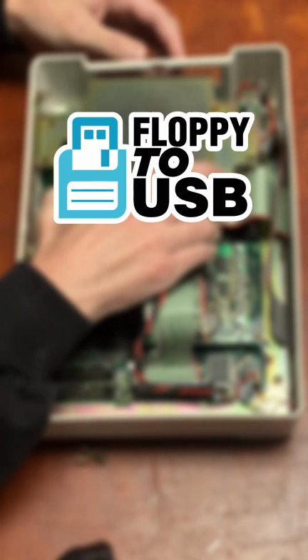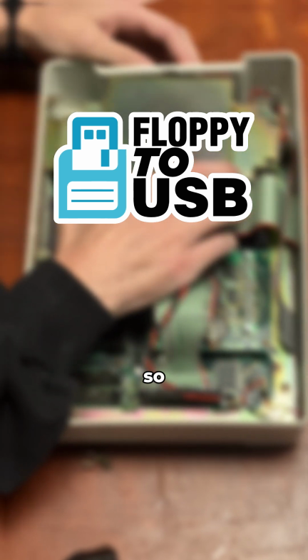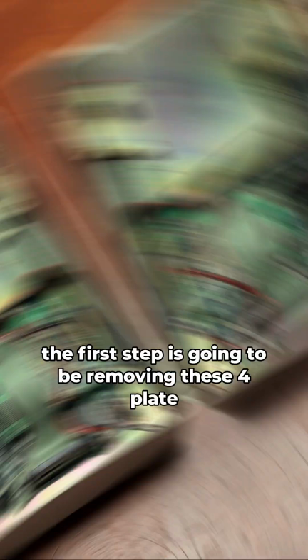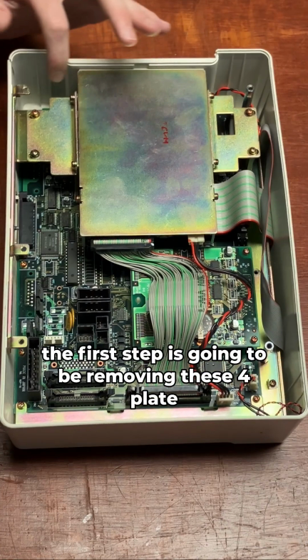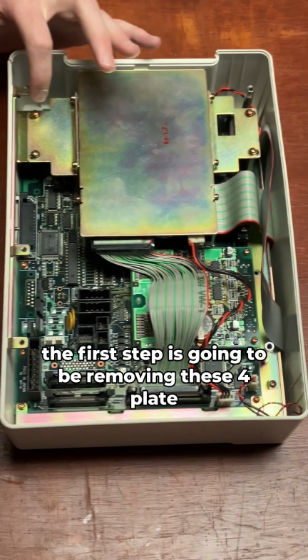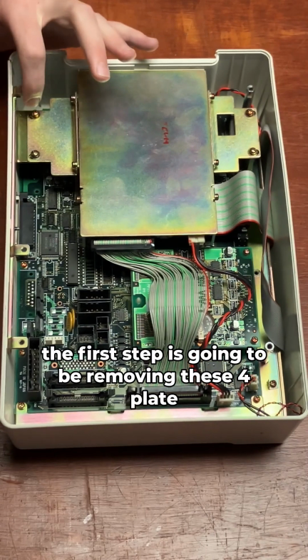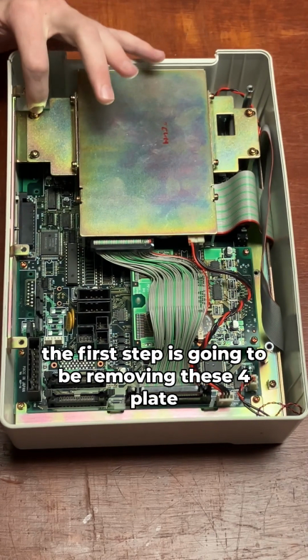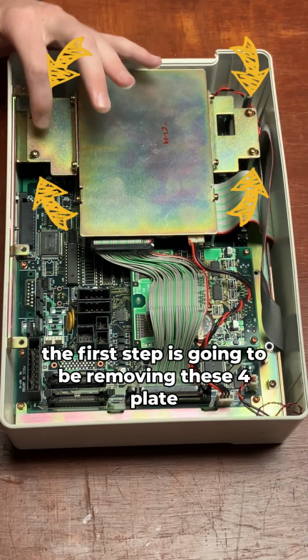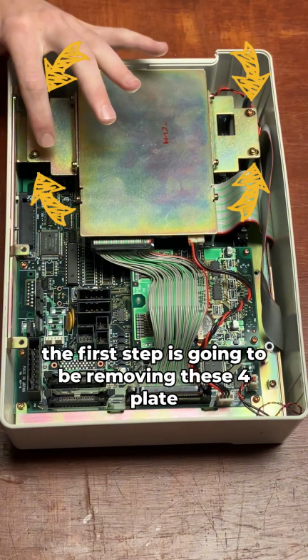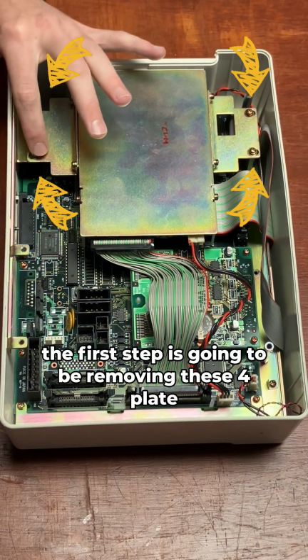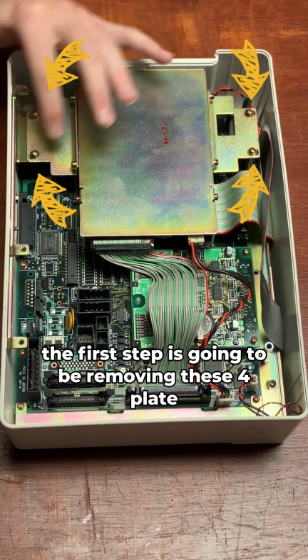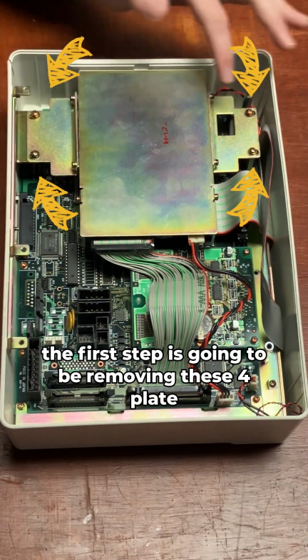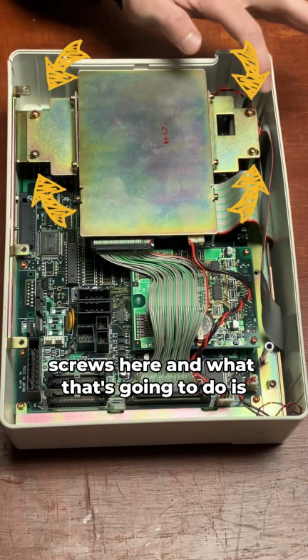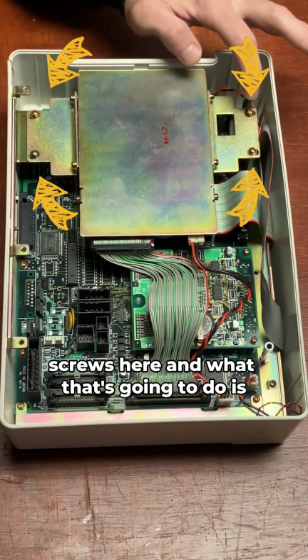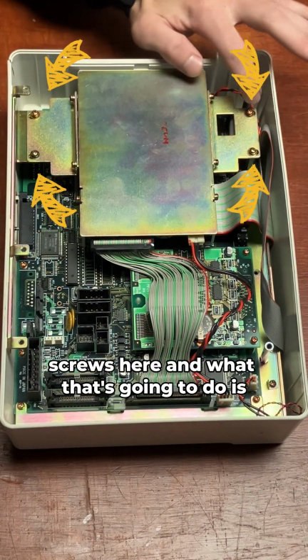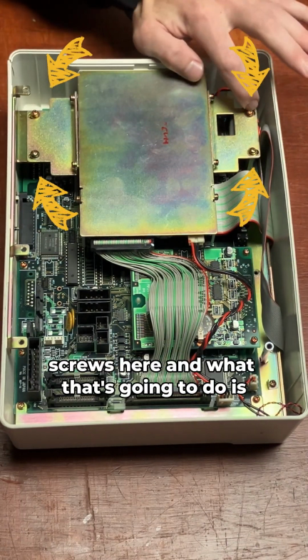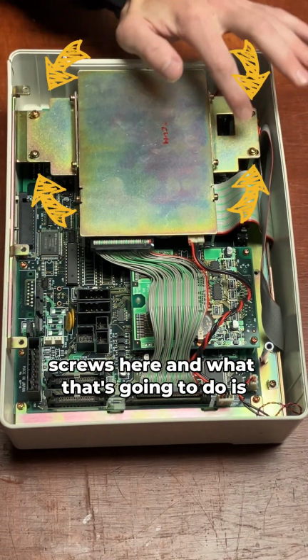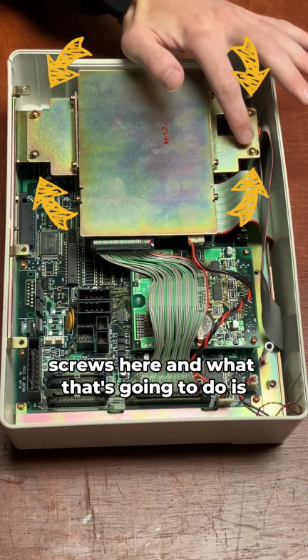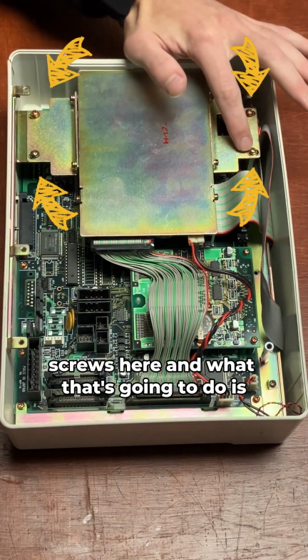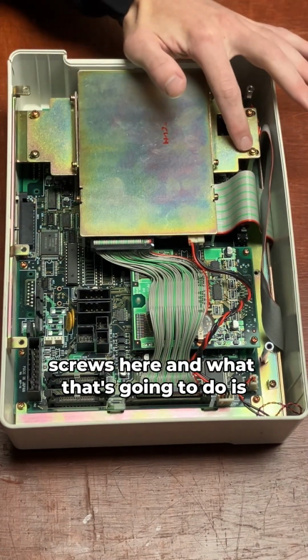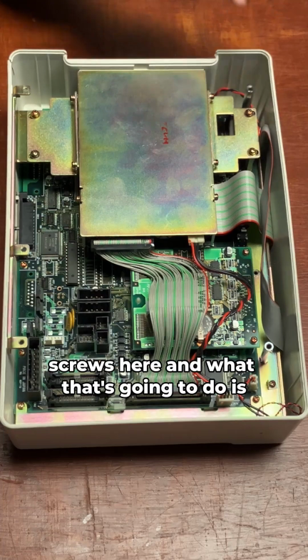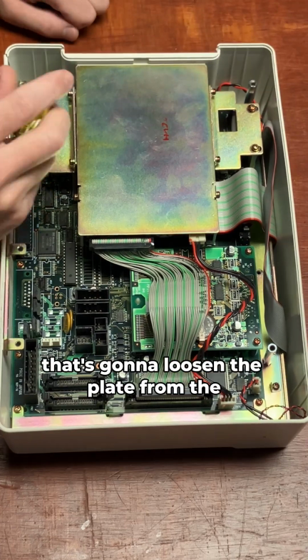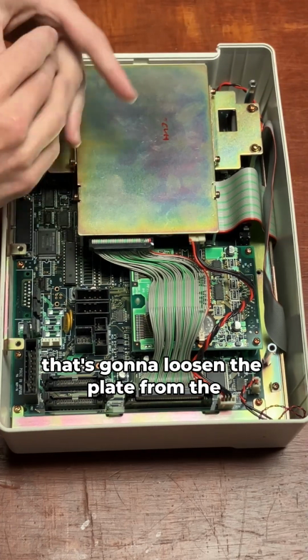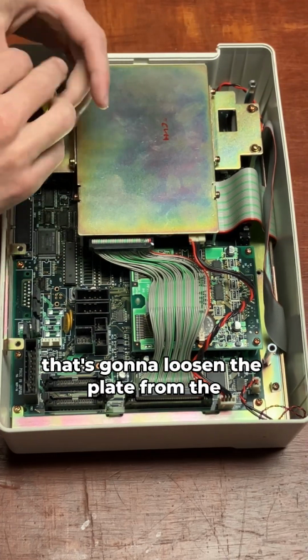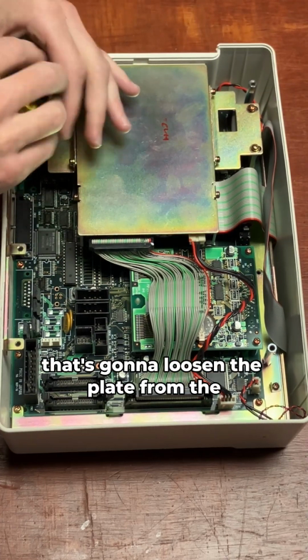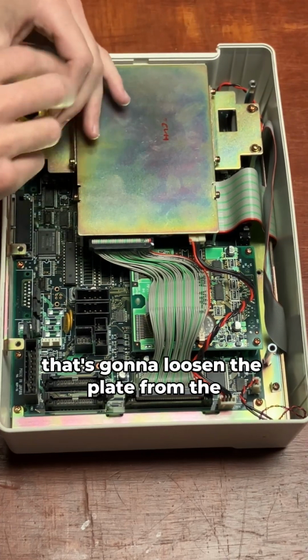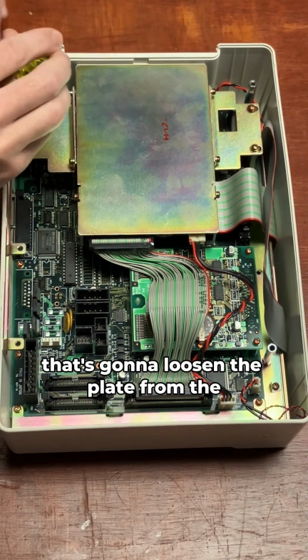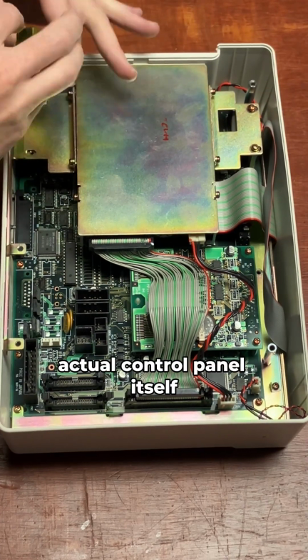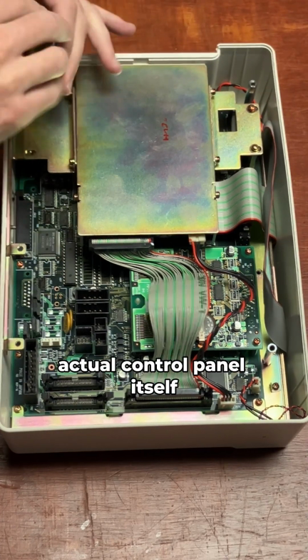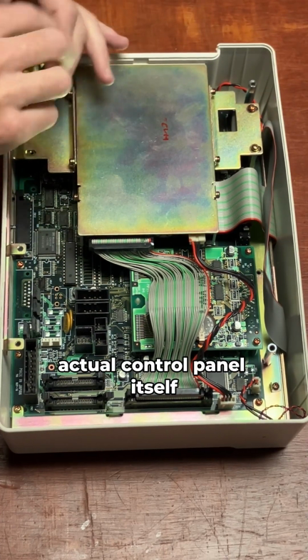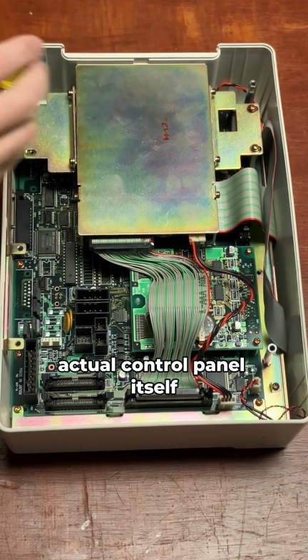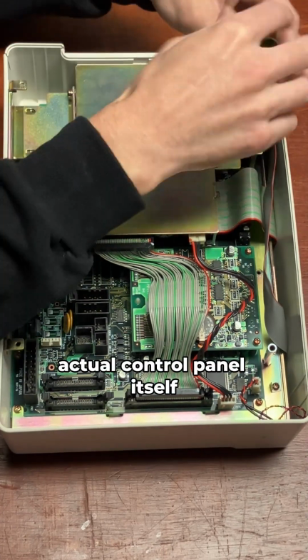So the first step is going to be removing these four plate screws here, and what that's going to do is loosen the plate from the actual control panel itself.